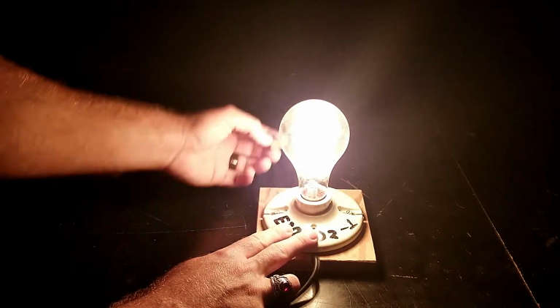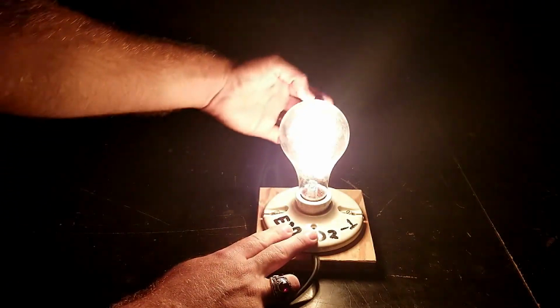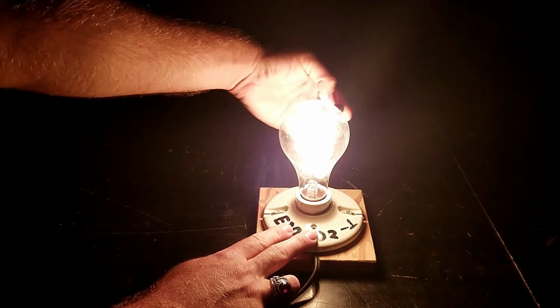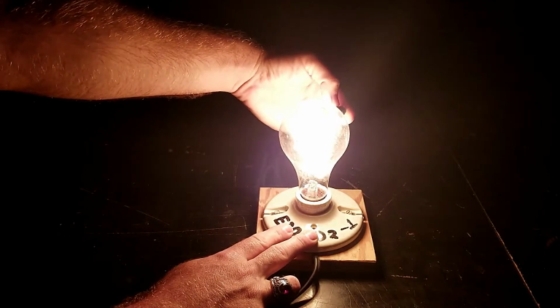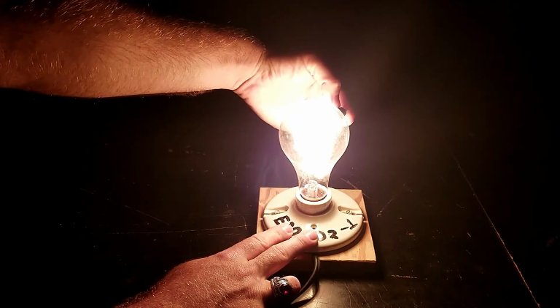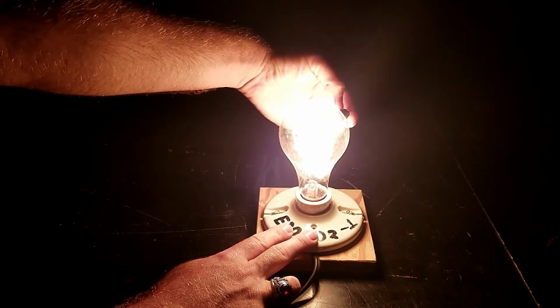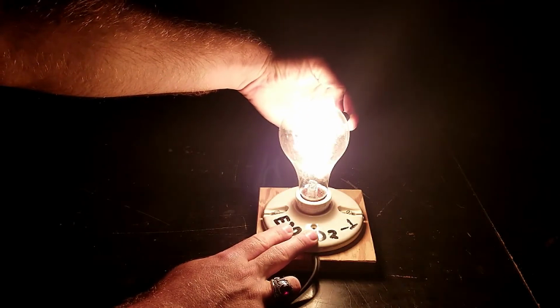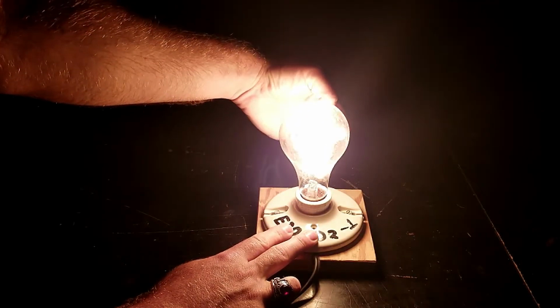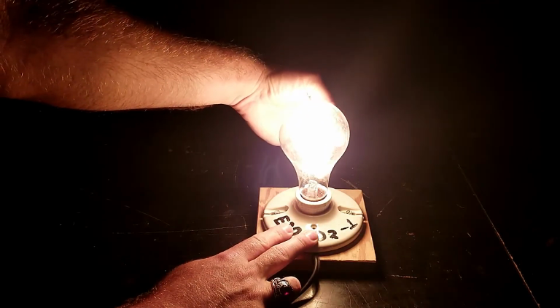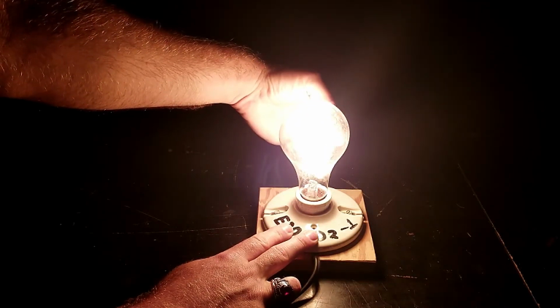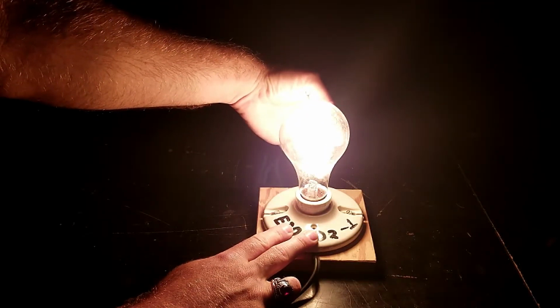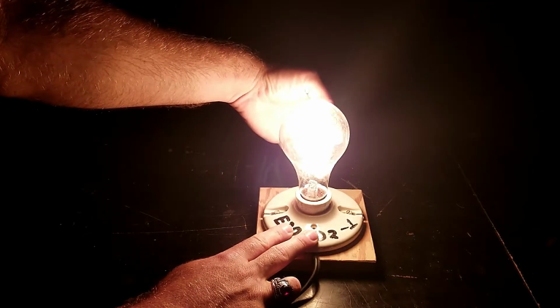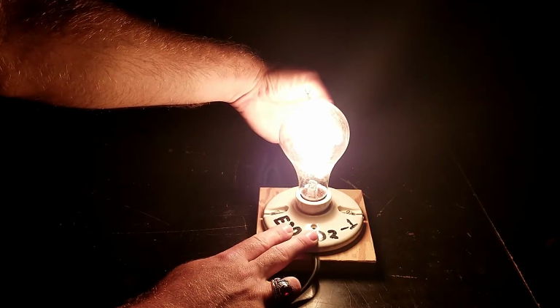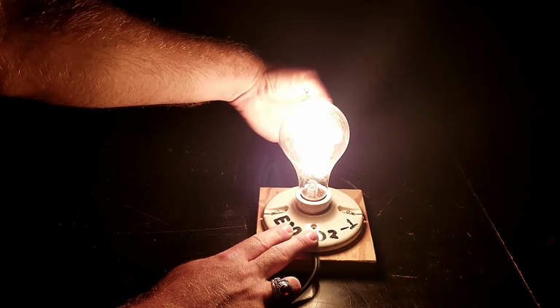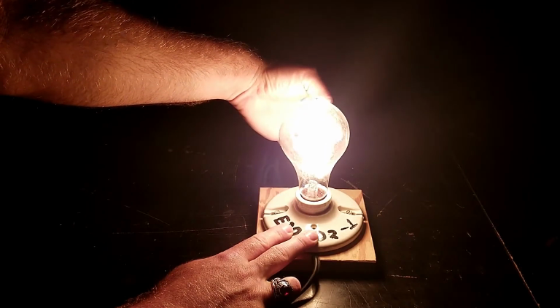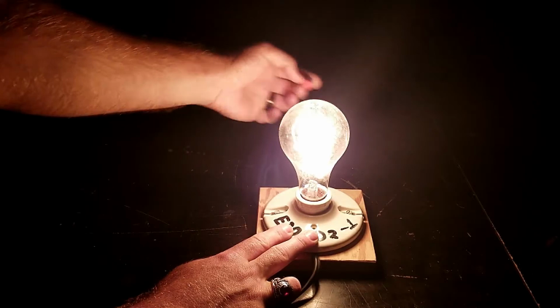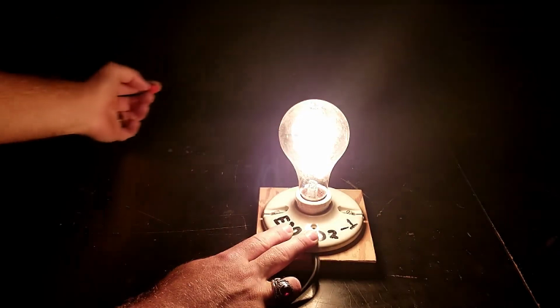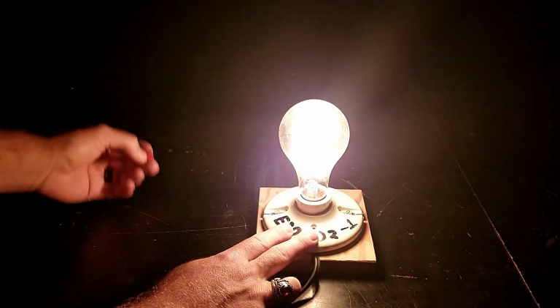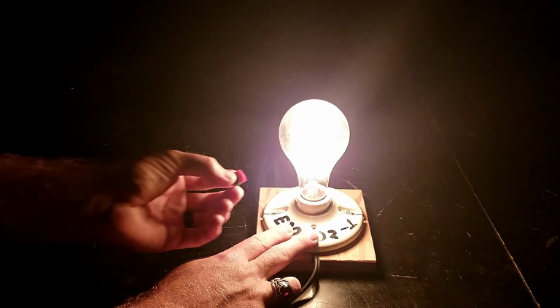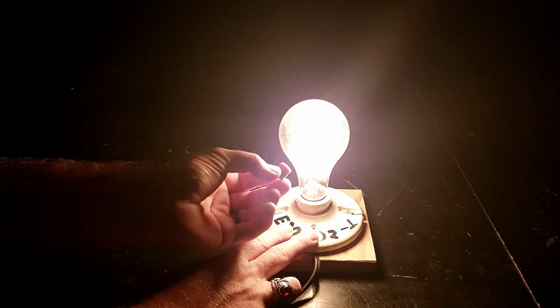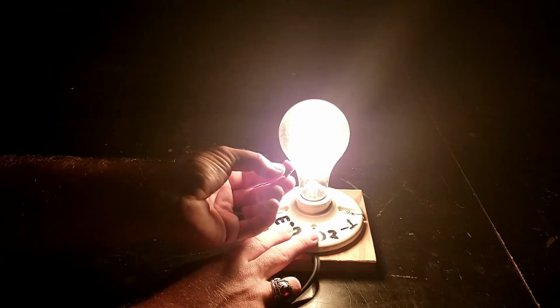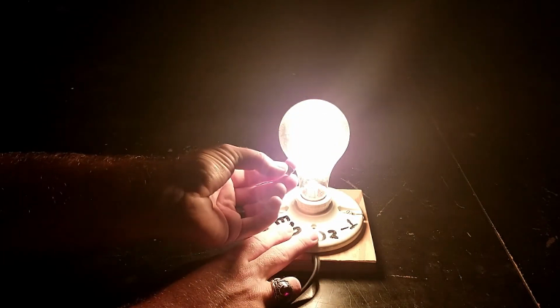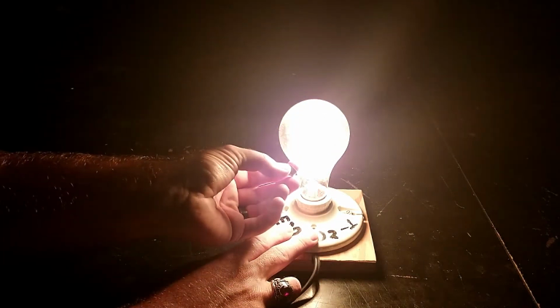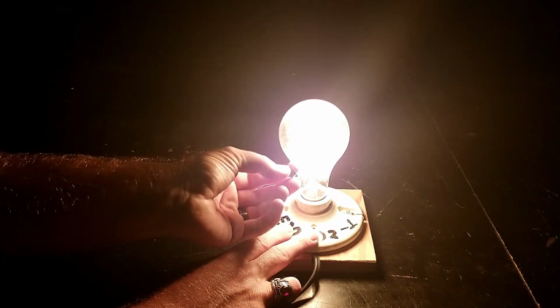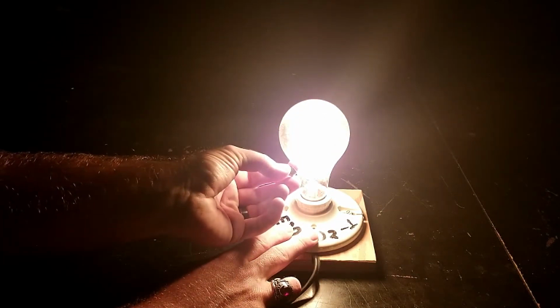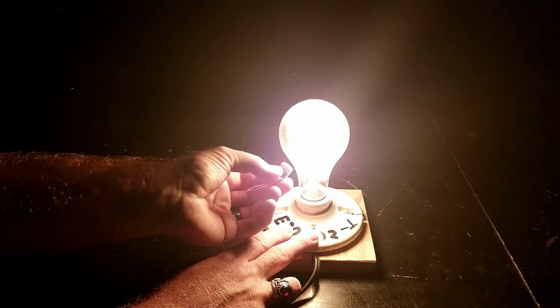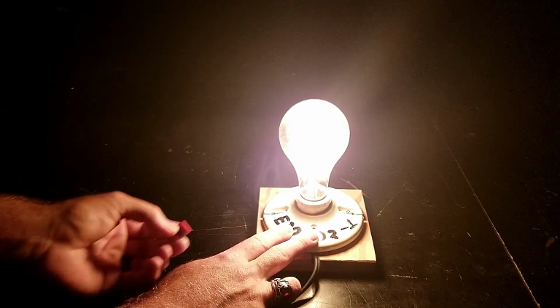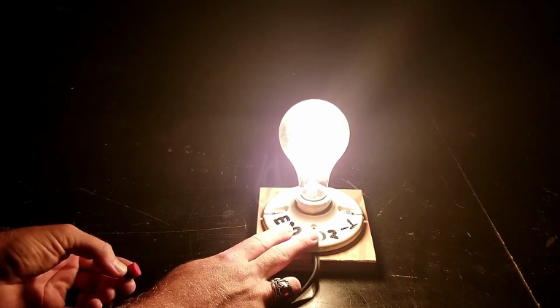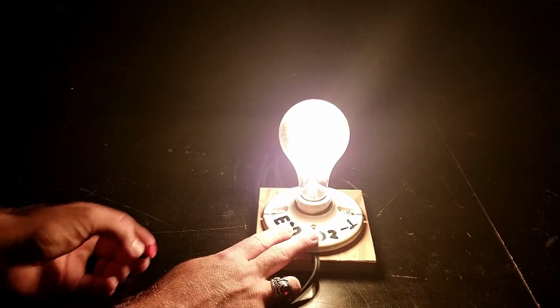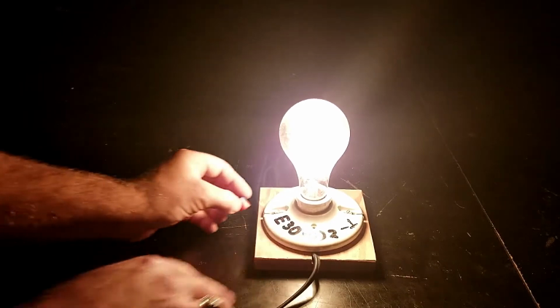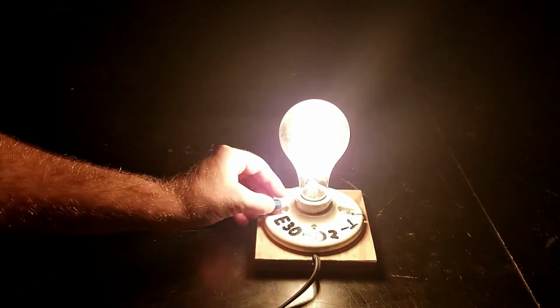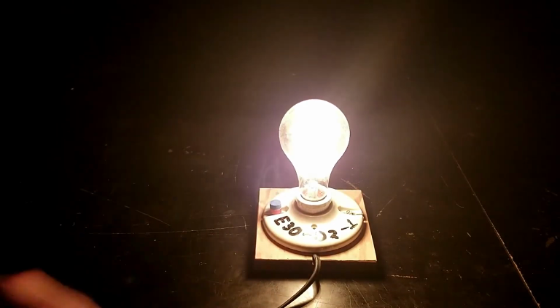All you need to do is take the magnet out and bring it towards the edge of the light bulb and you'll see the filament start vibrating back and forth as the alternating current running through the bulb interacts with the magnetic field. But please make sure to store the magnet back on the bolt when you're done.